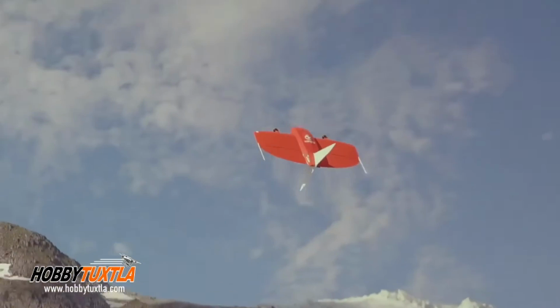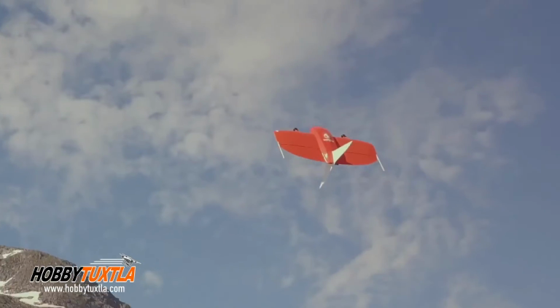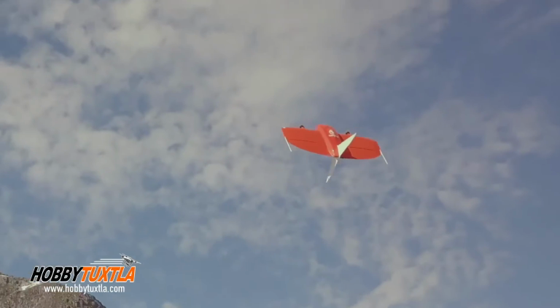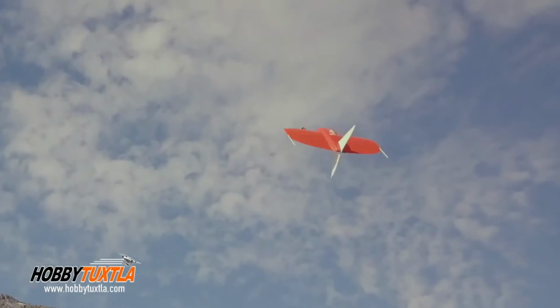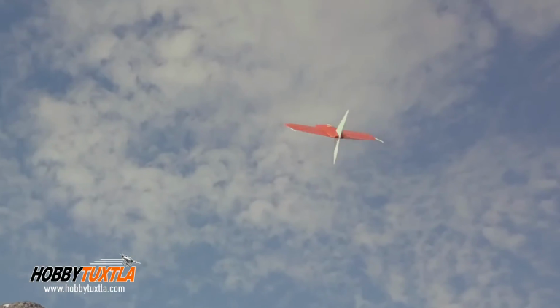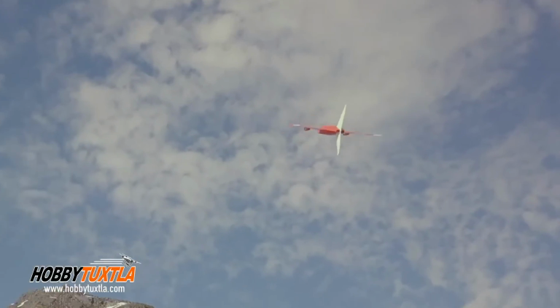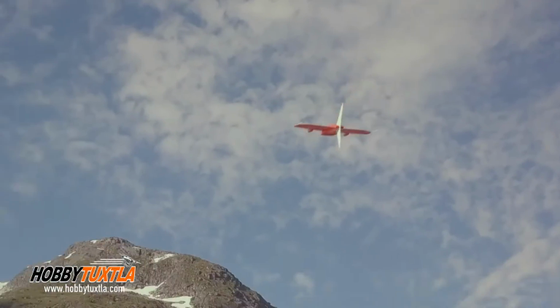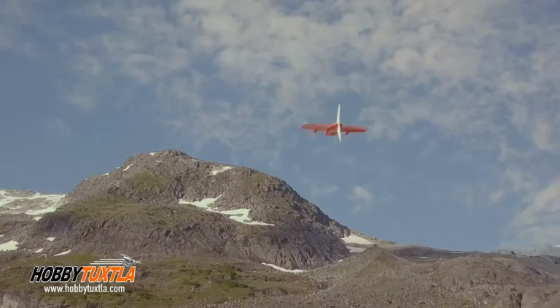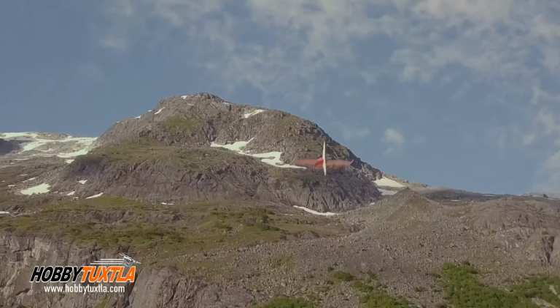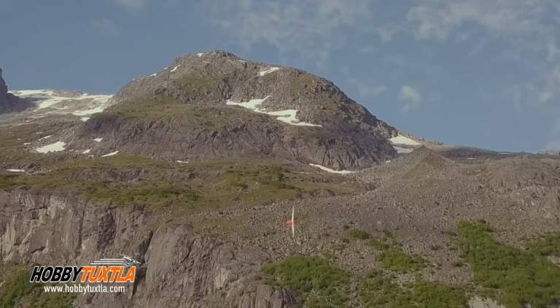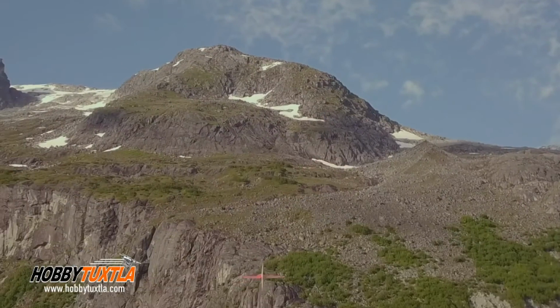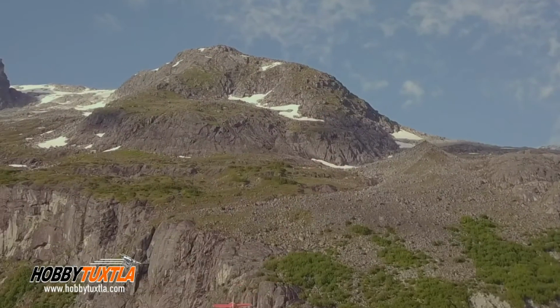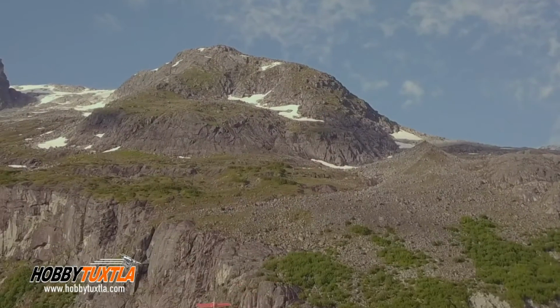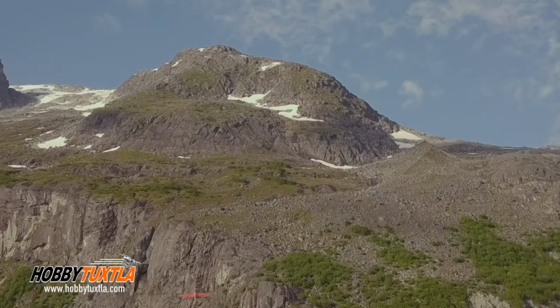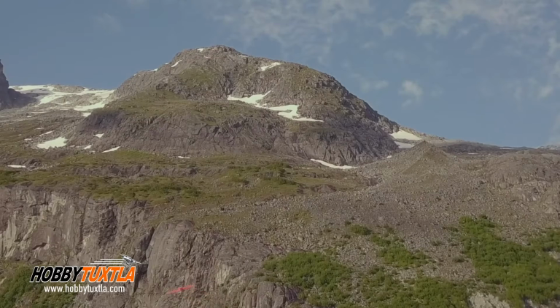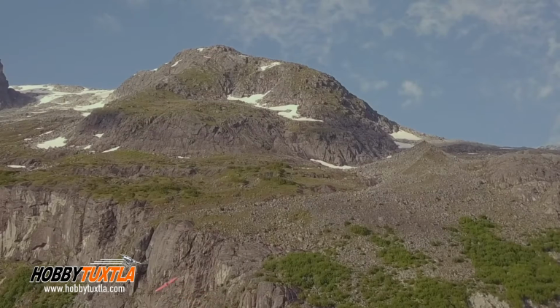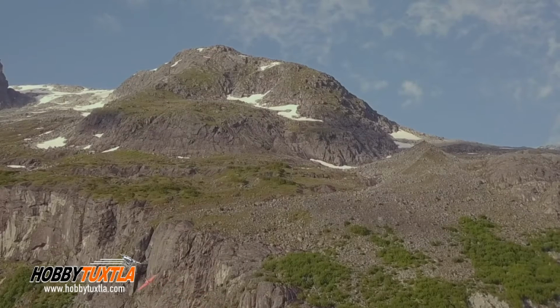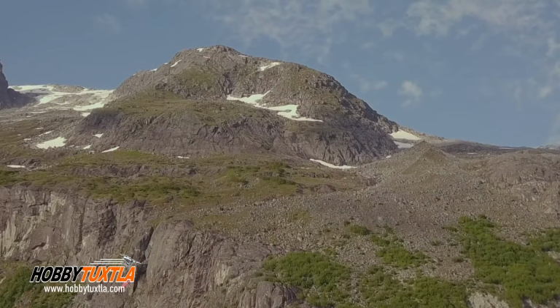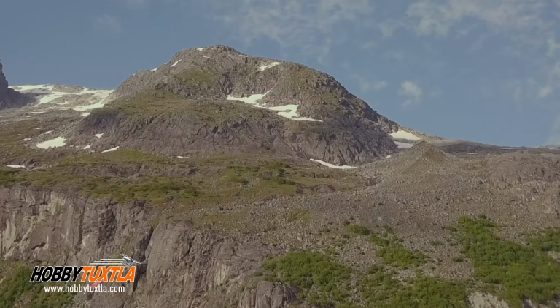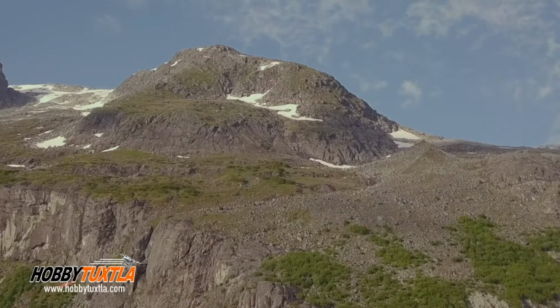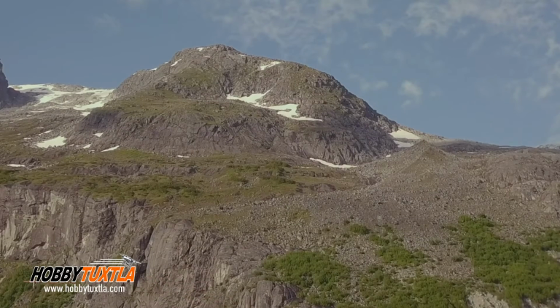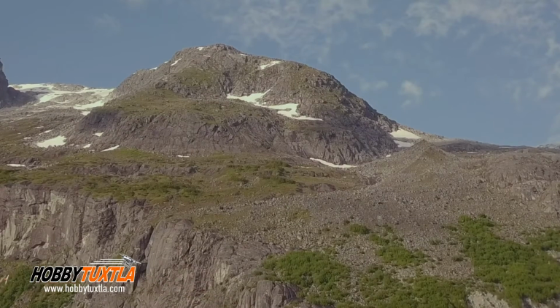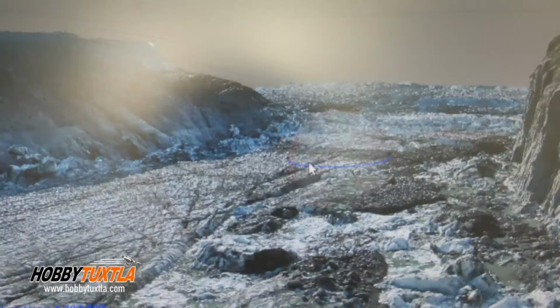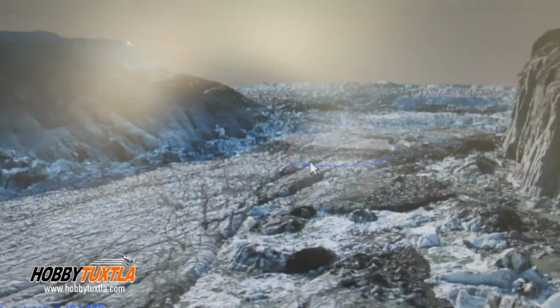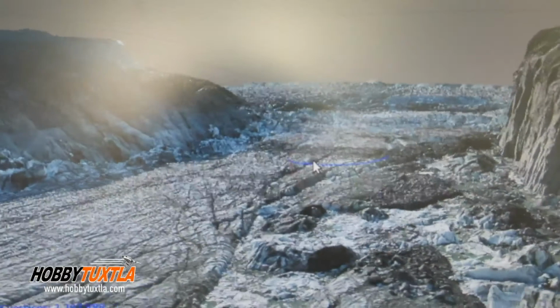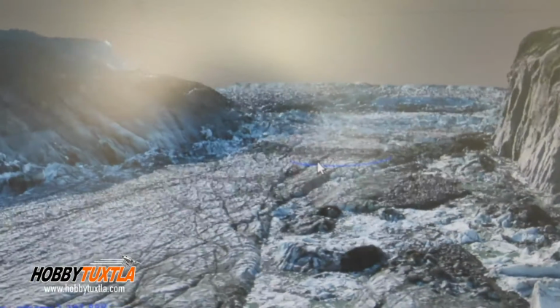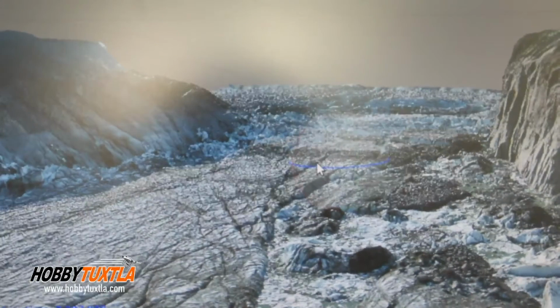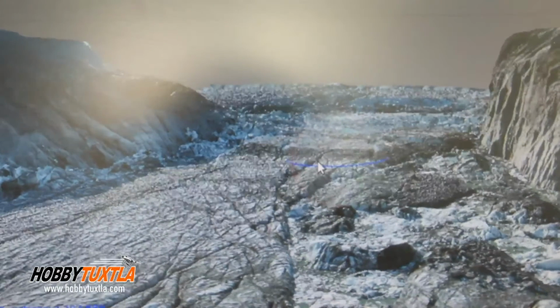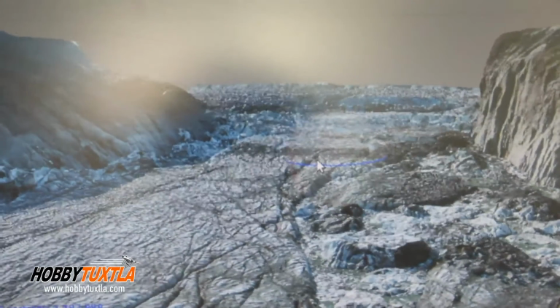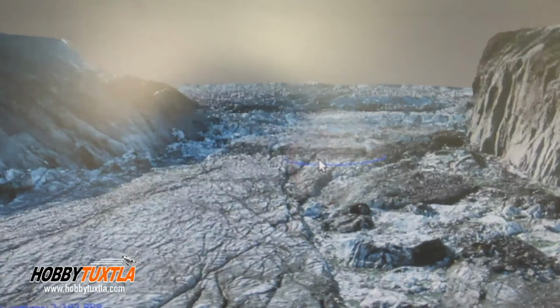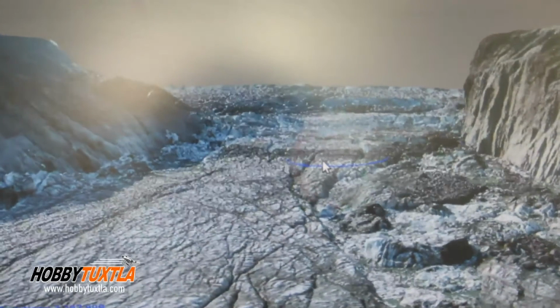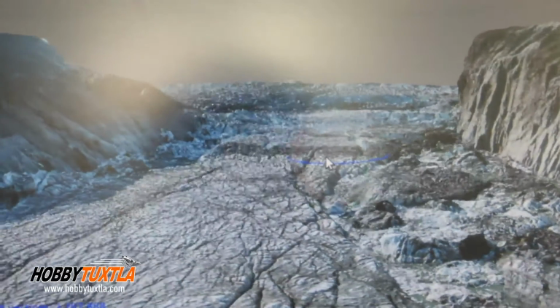These drones fly over the basin and take pictures every two seconds. We then process these pictures to get elevation models.